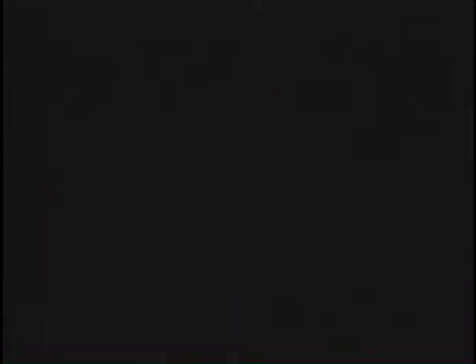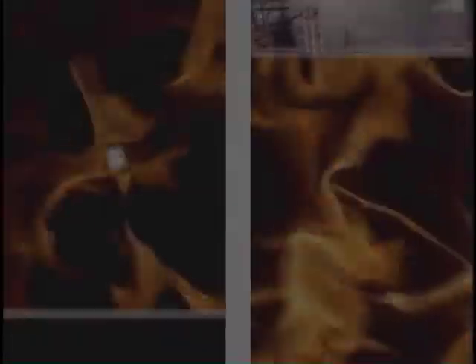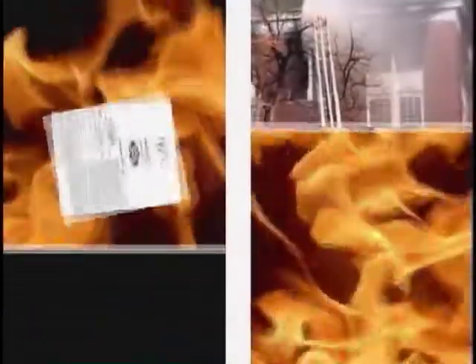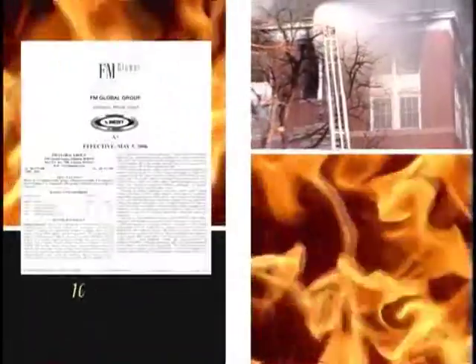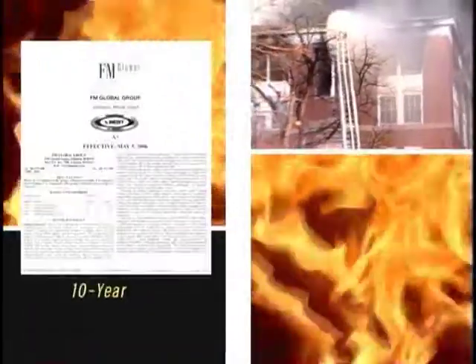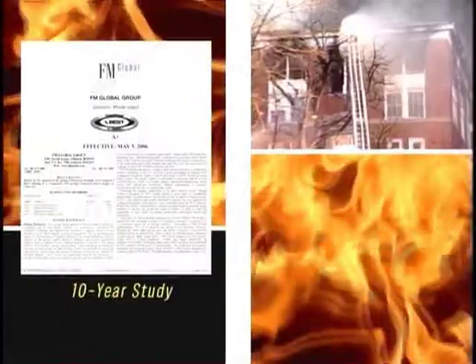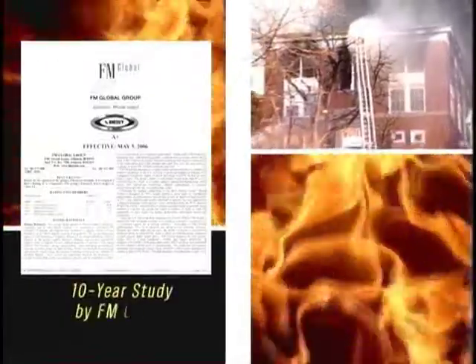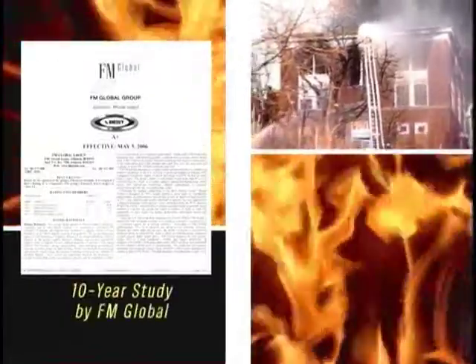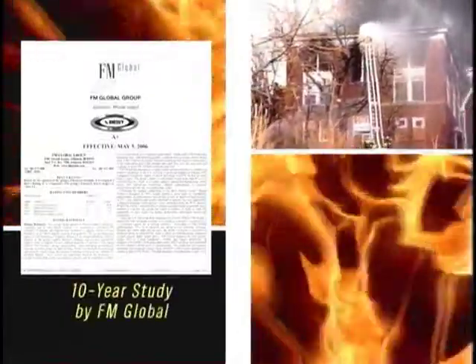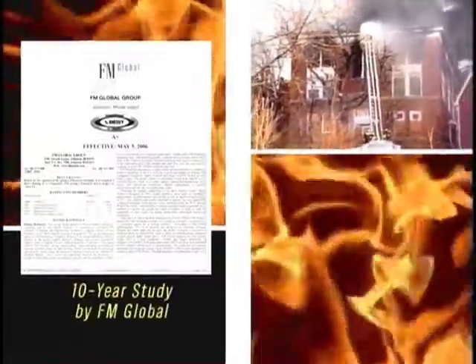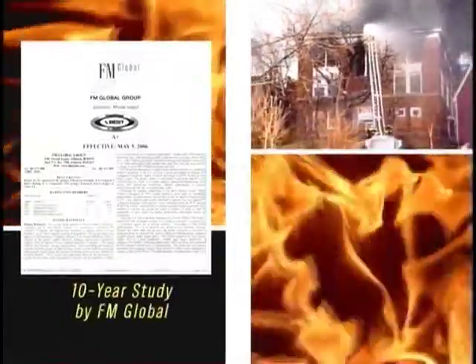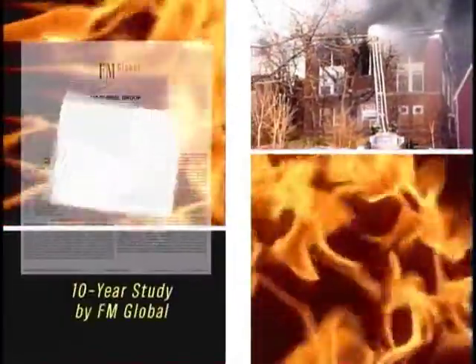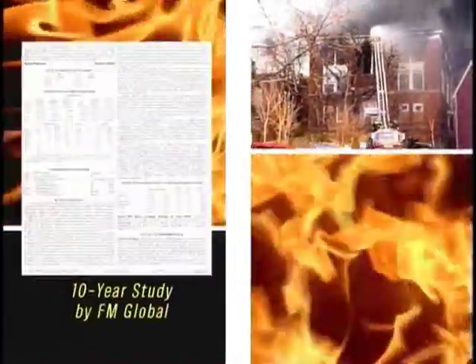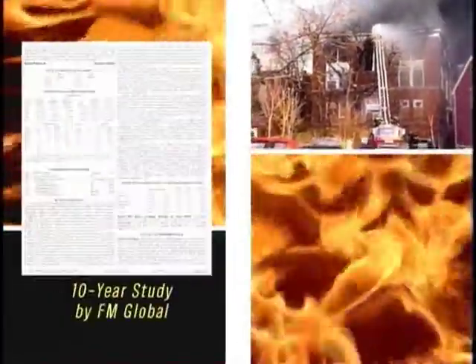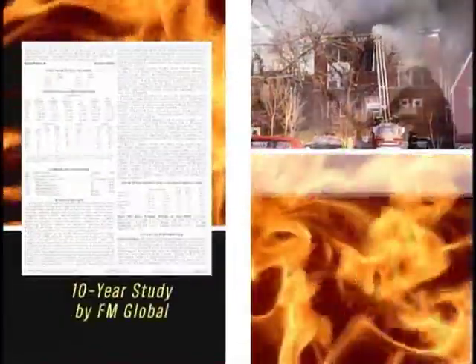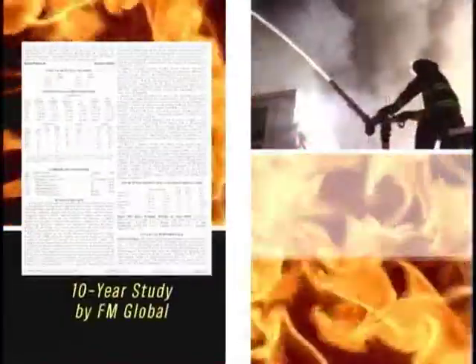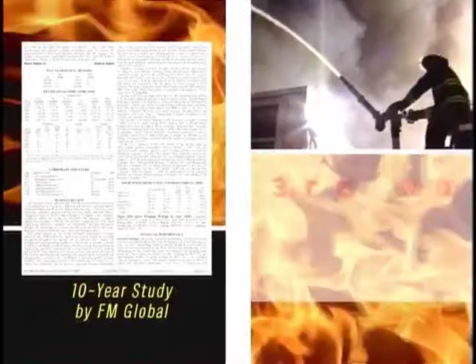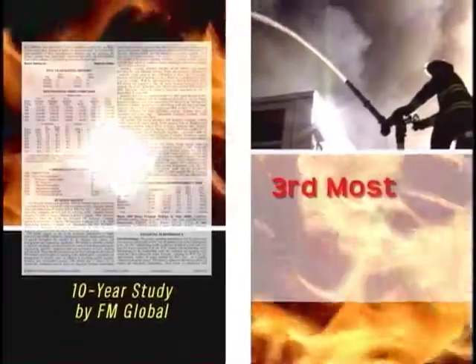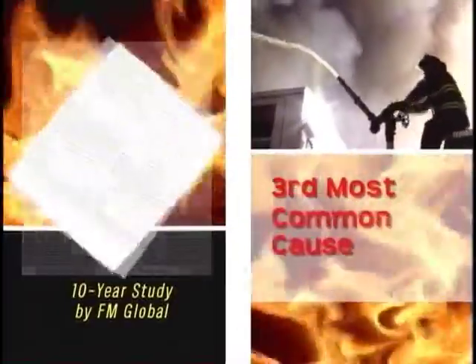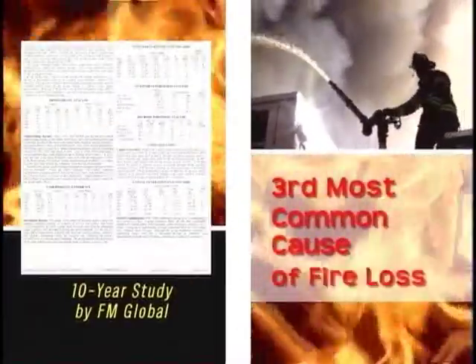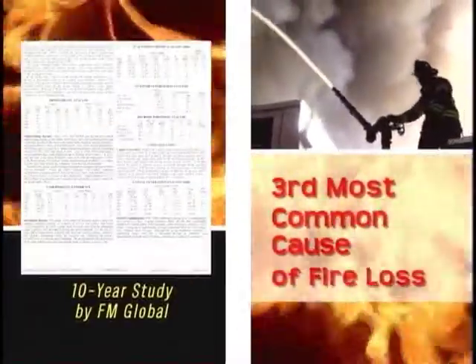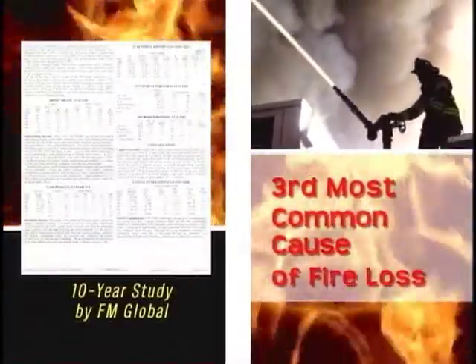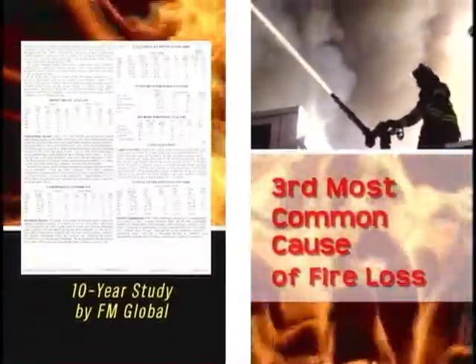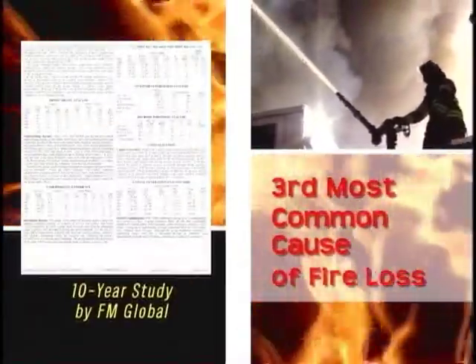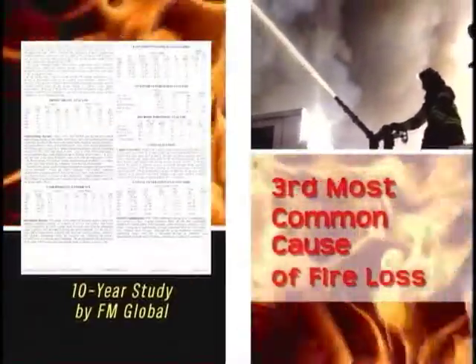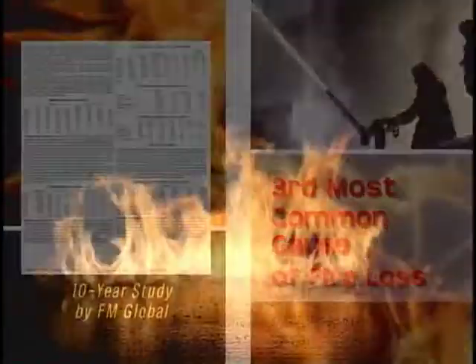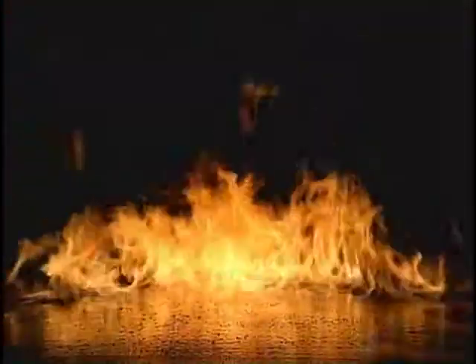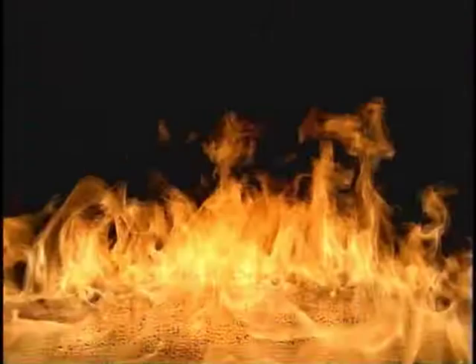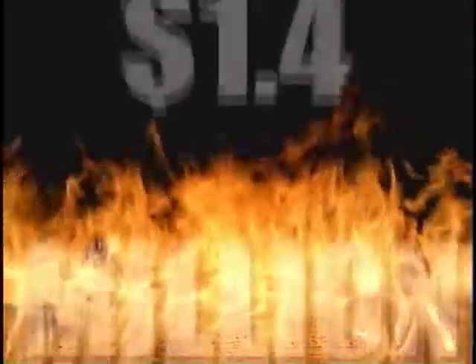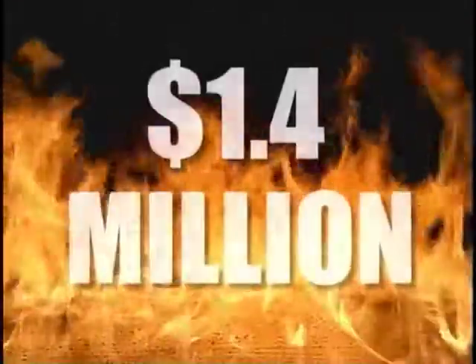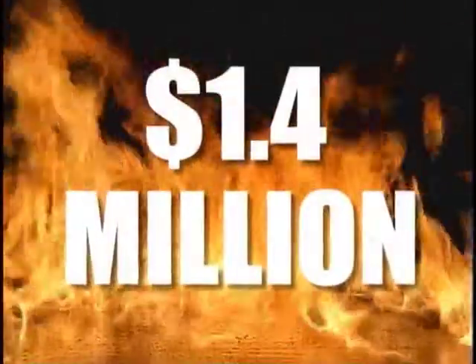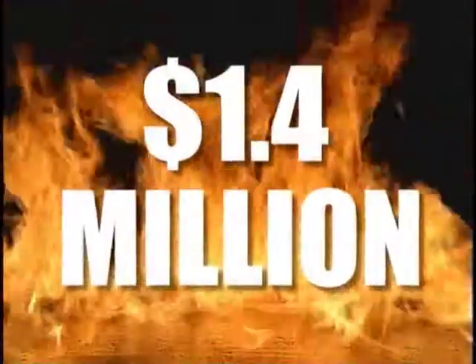A 10-year study conducted by industrial insurer FM Global showed that a lack of proper safety practices during hot work was the third most common cause of fire loss experienced by its clients. The average cost per incident: $1.4 million.